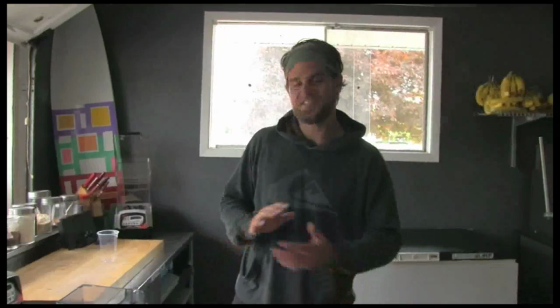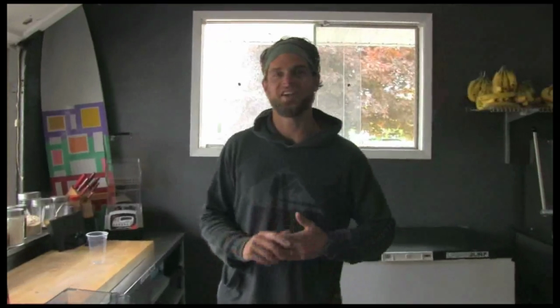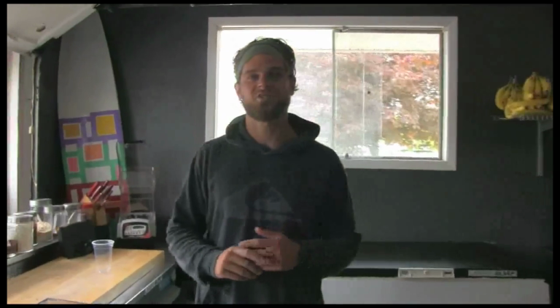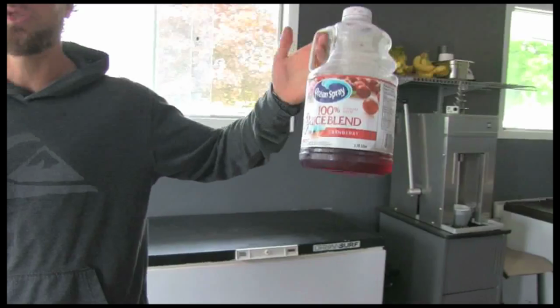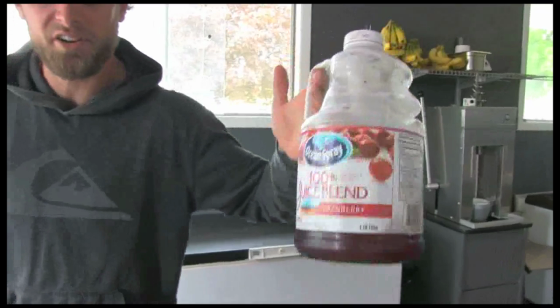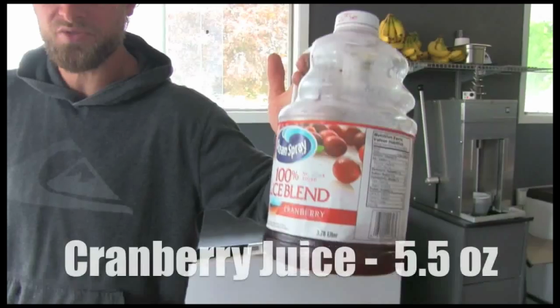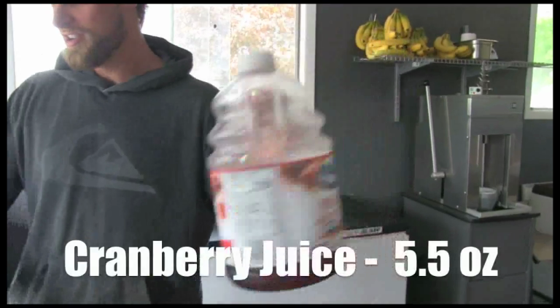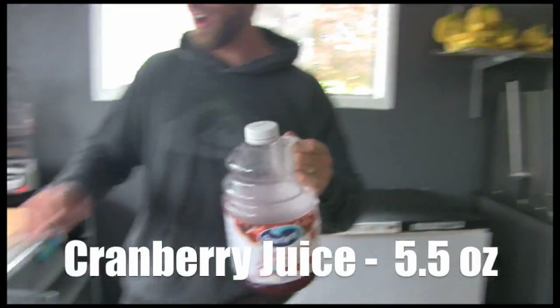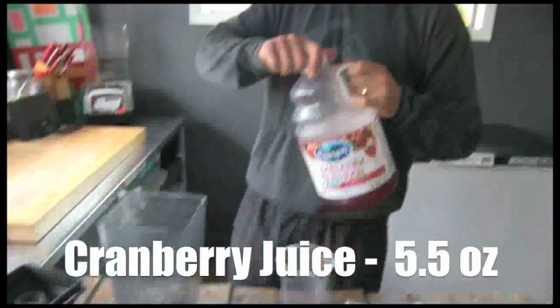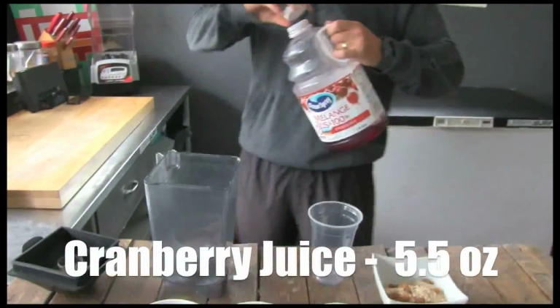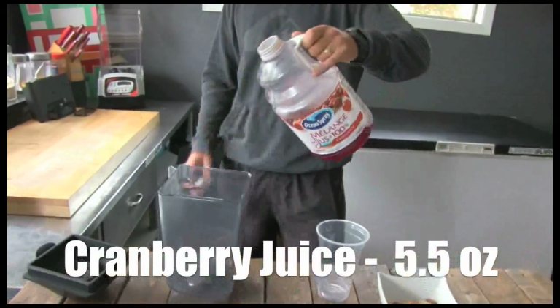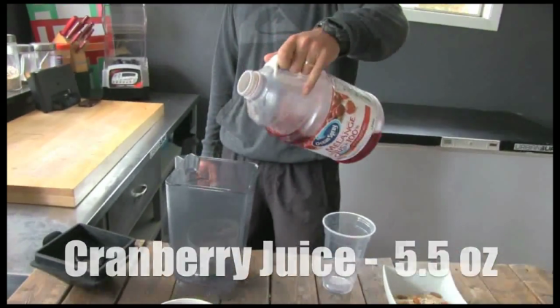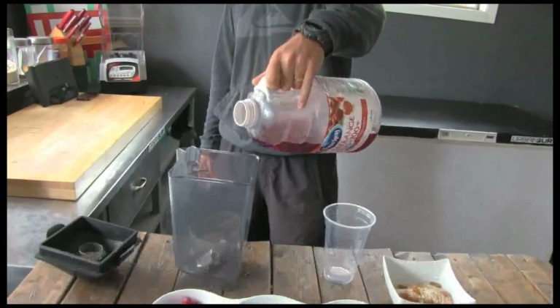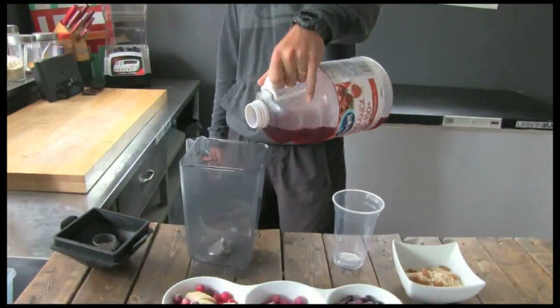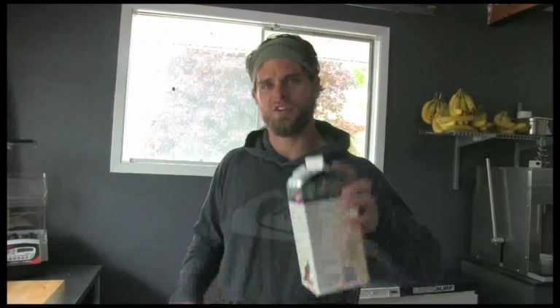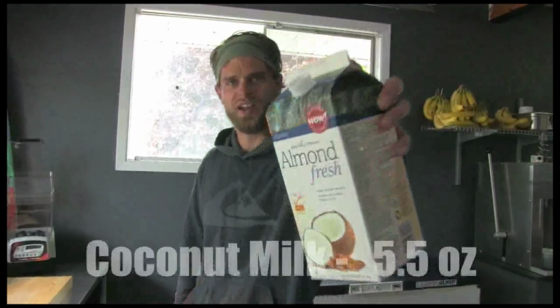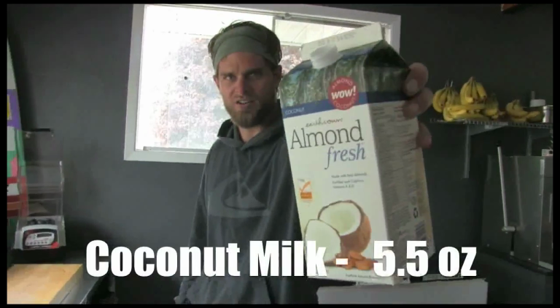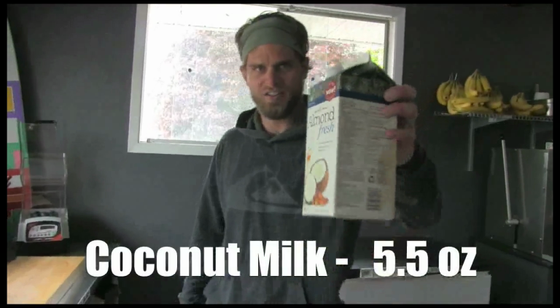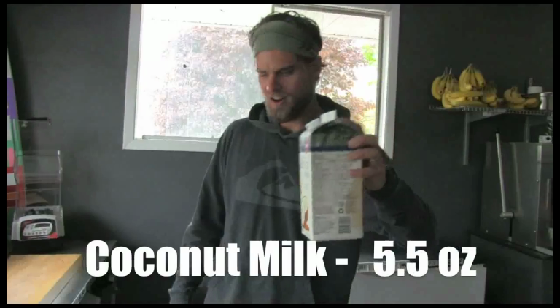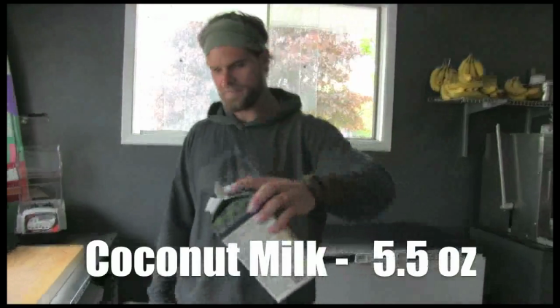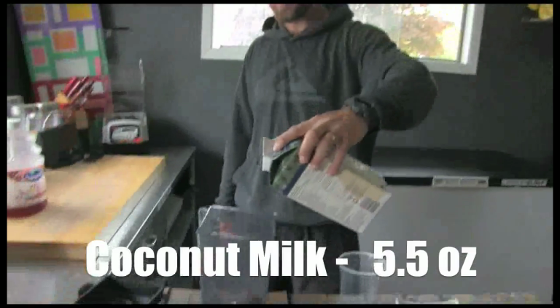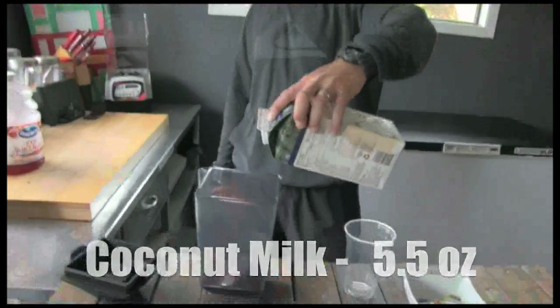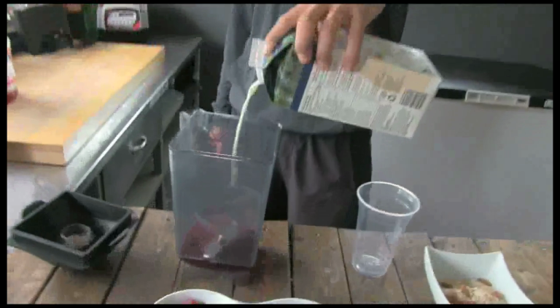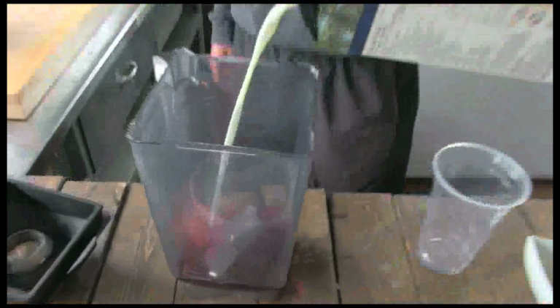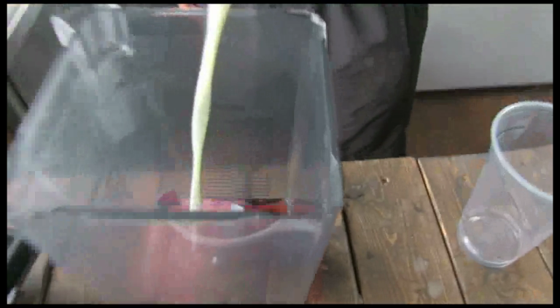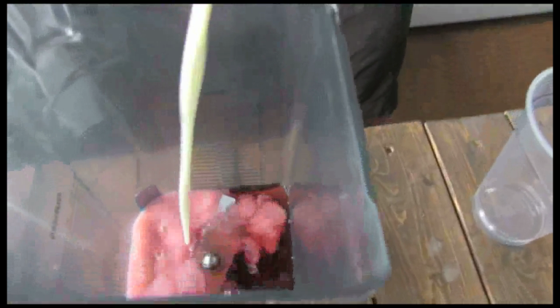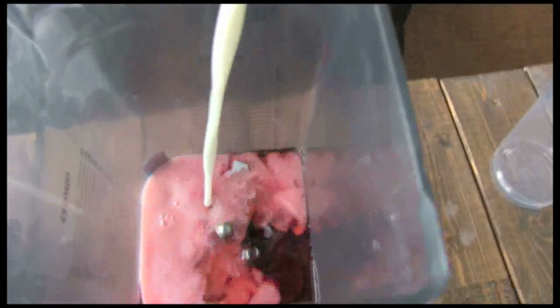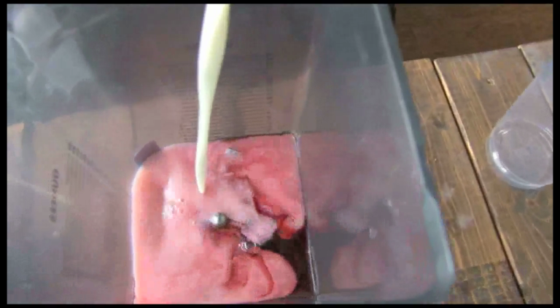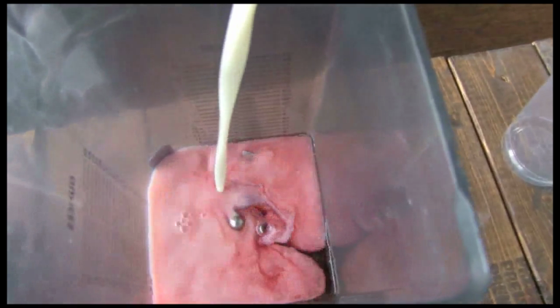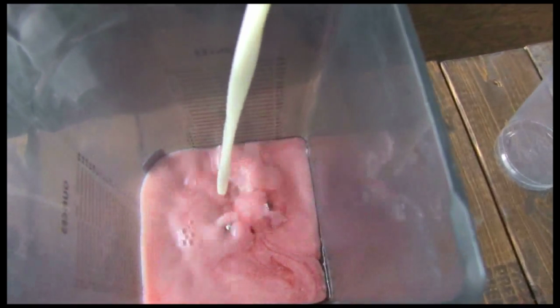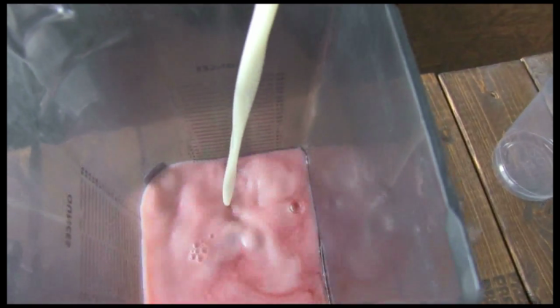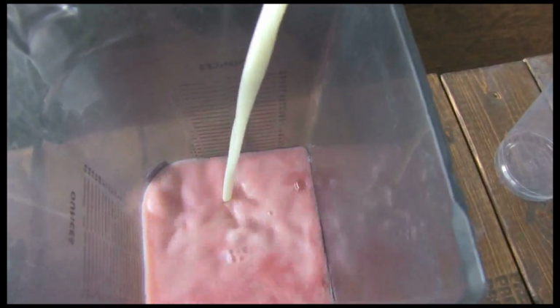Let's just get right down to this cranberry juice. I'm going to do five and a half ounces of that. Our coconut milk — same thing, five and a half. So I'm going to do eleven ounces of liquid.